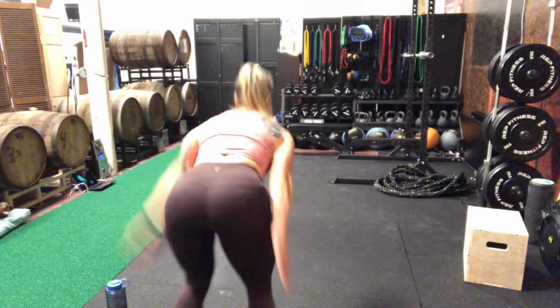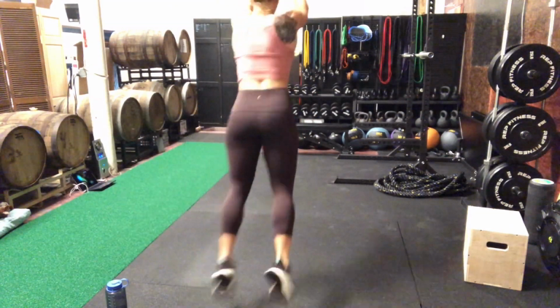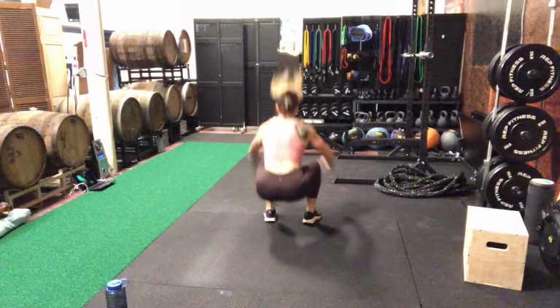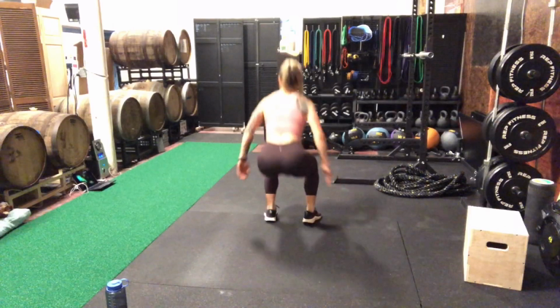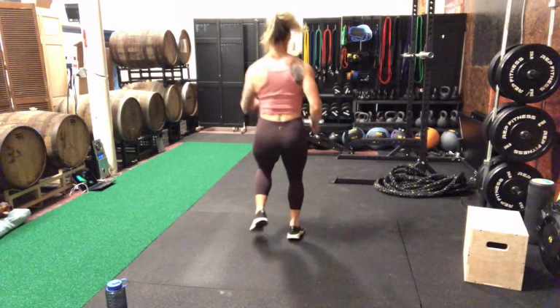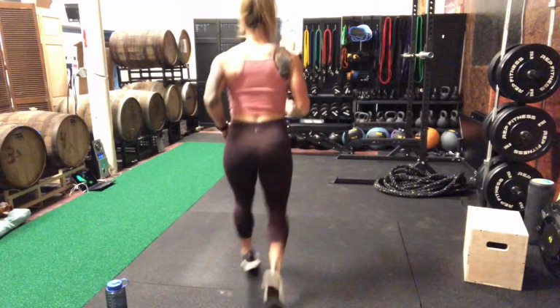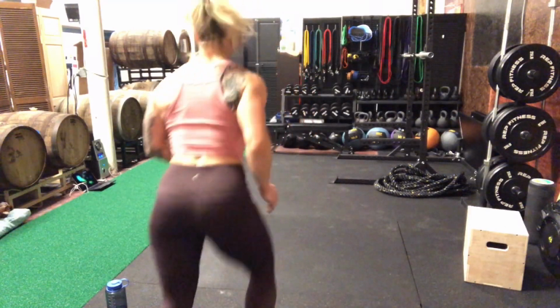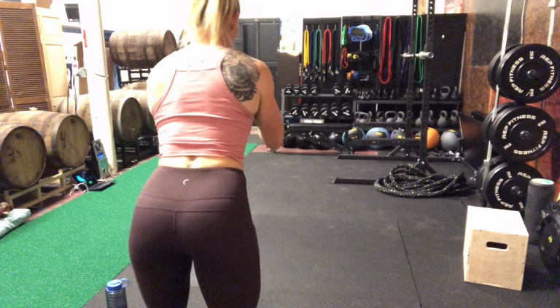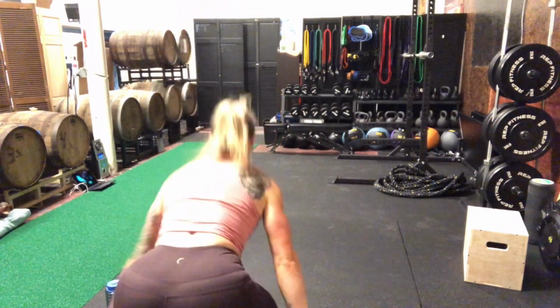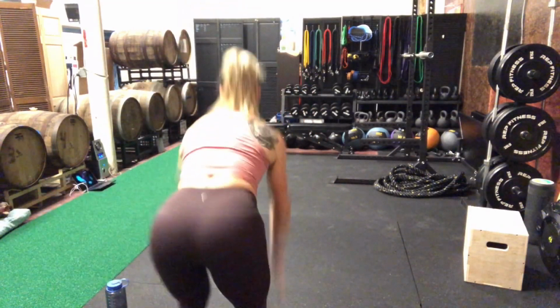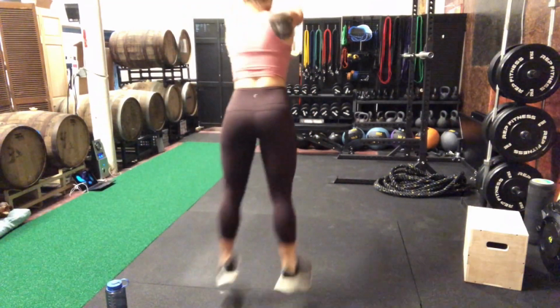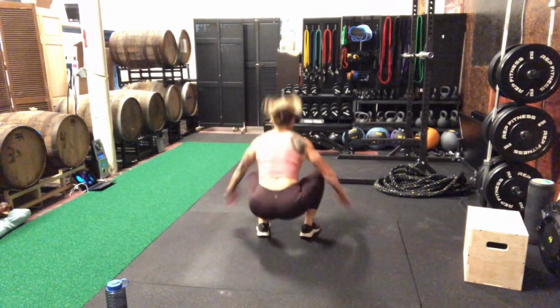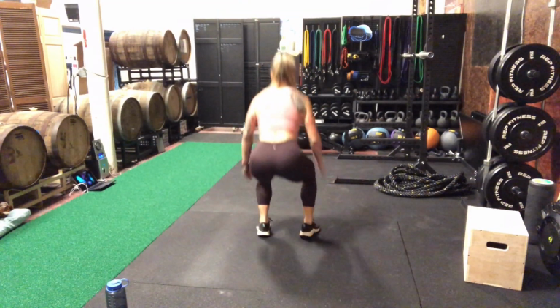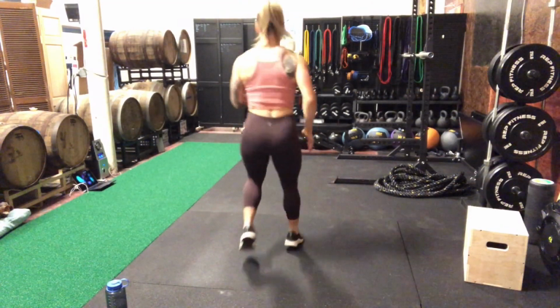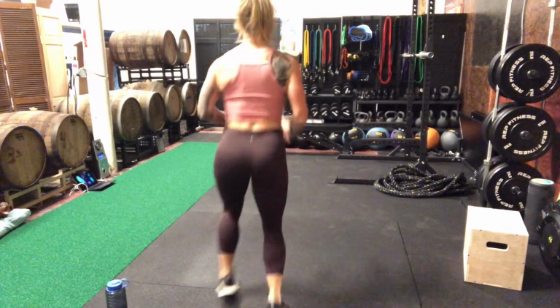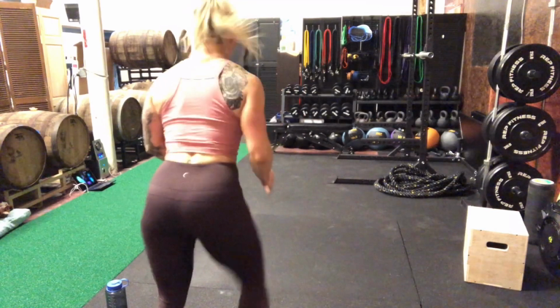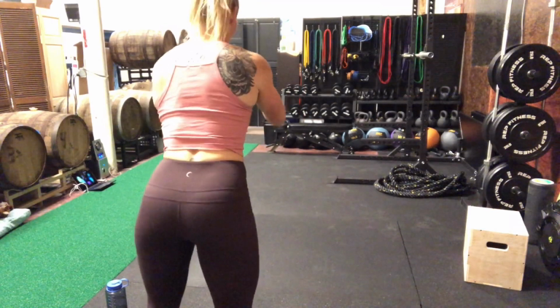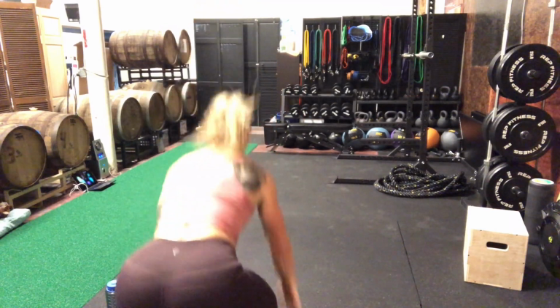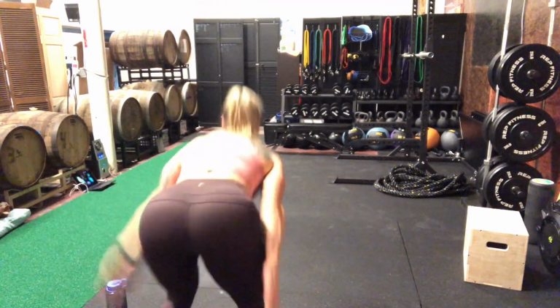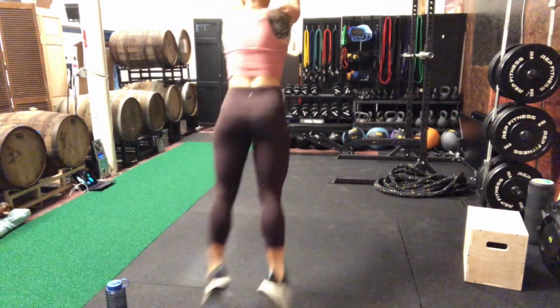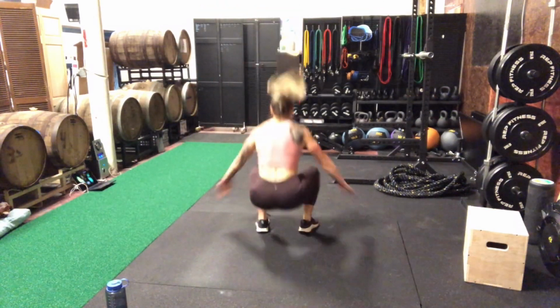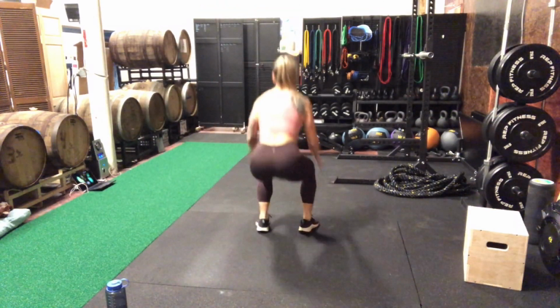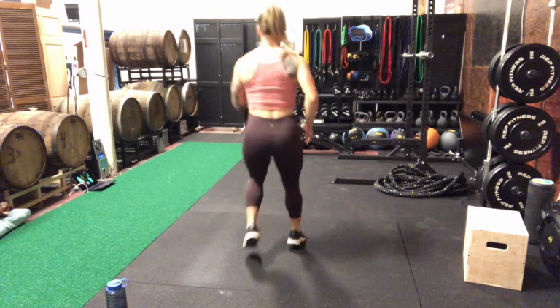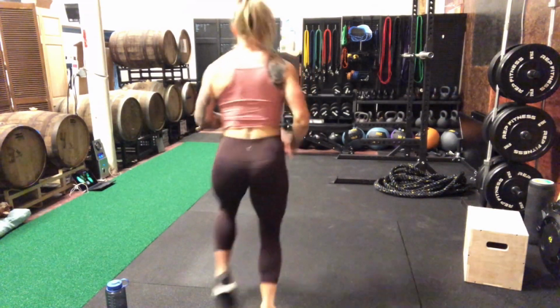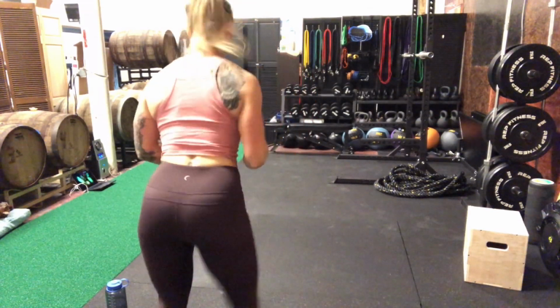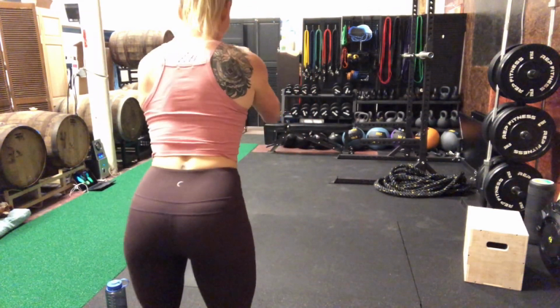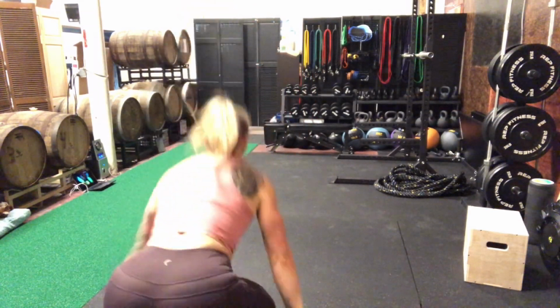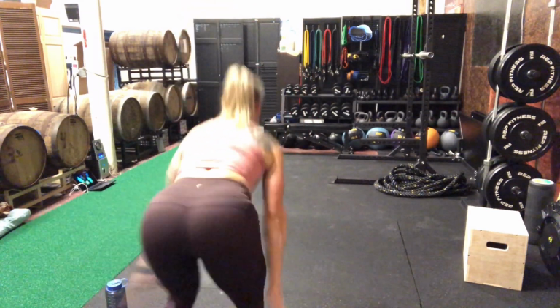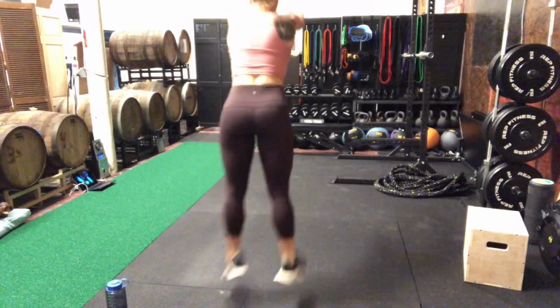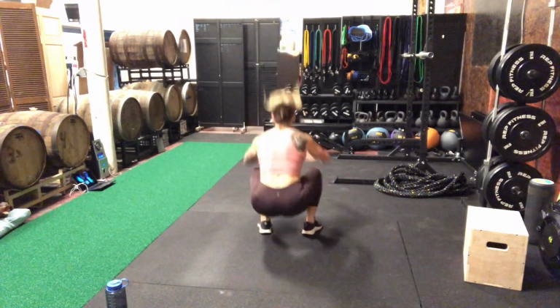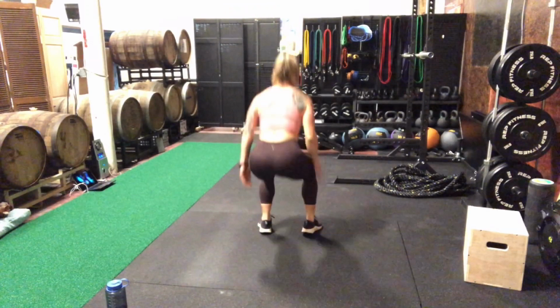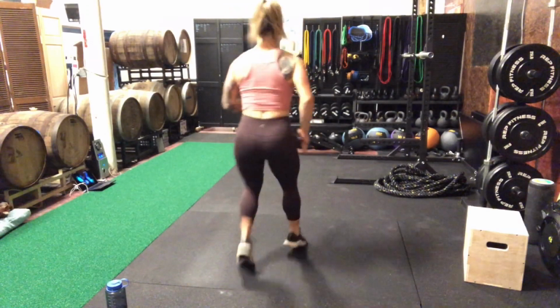On that landing I do want you to still be aware of the position of your knees, so I would love for you to have external rotation. At the end of each of these you're going to scurry back to the start and get ready to go for that next one.